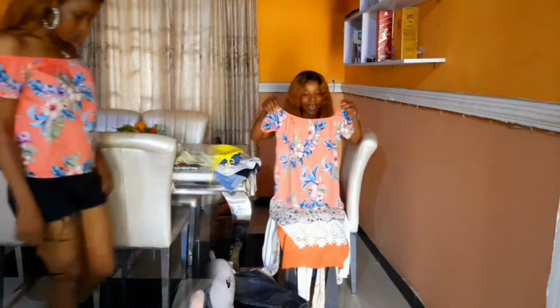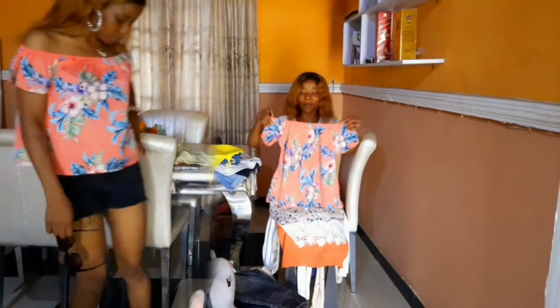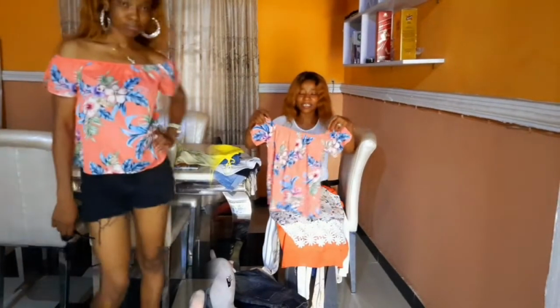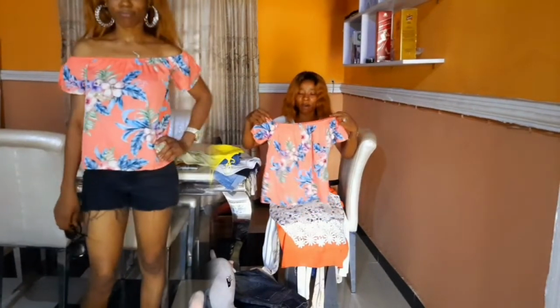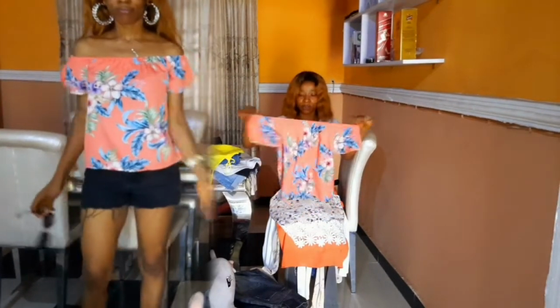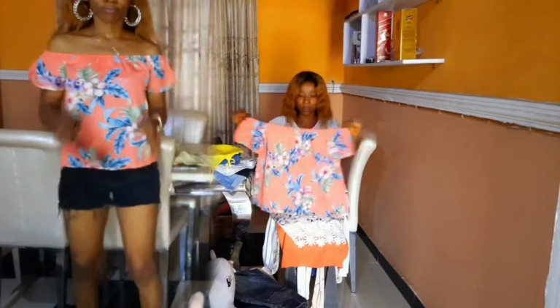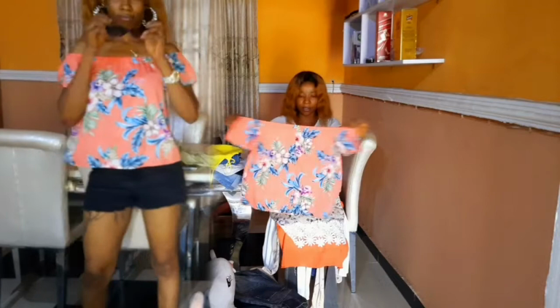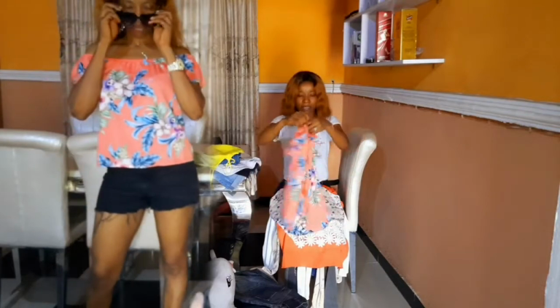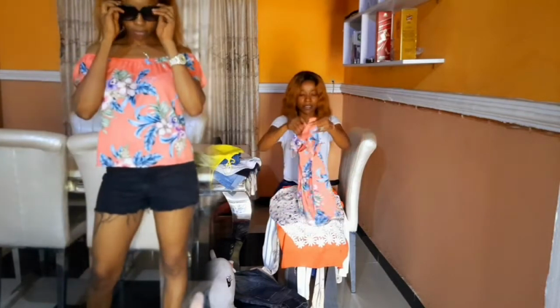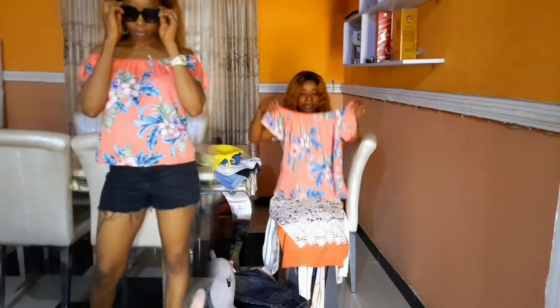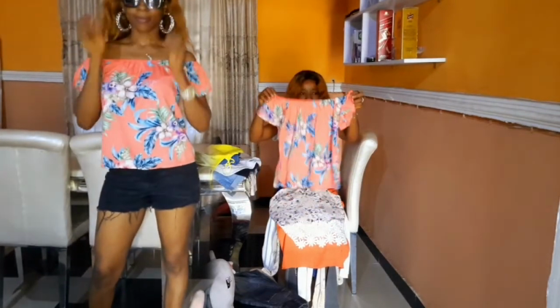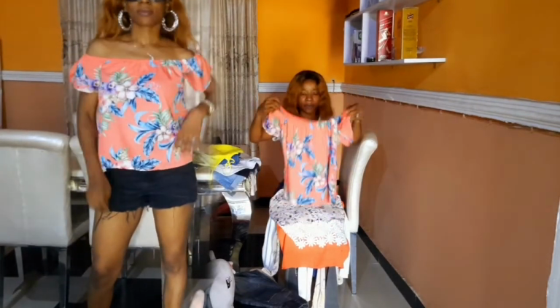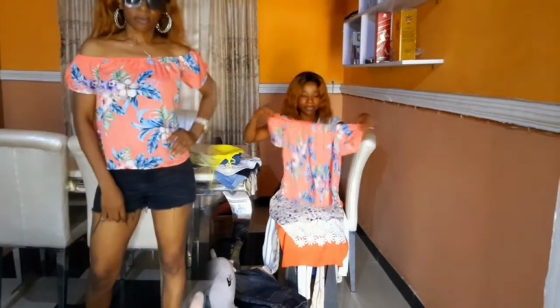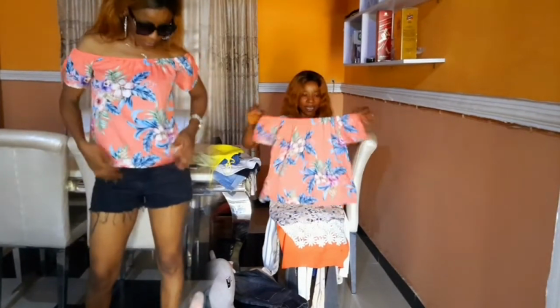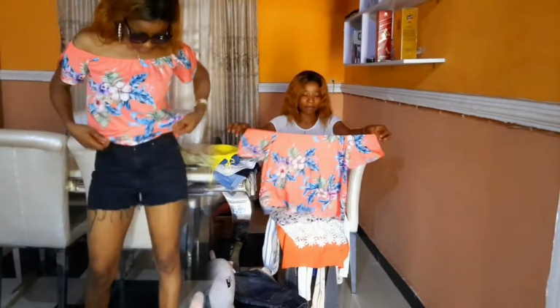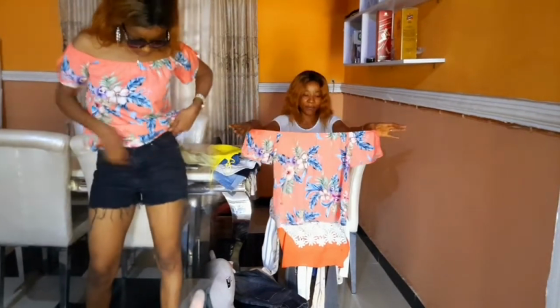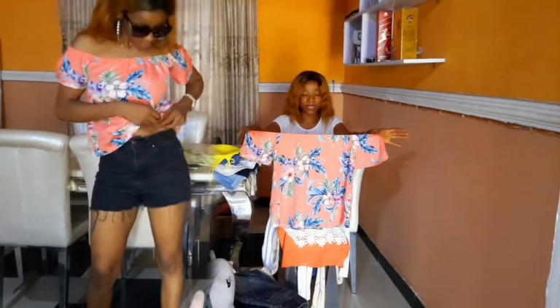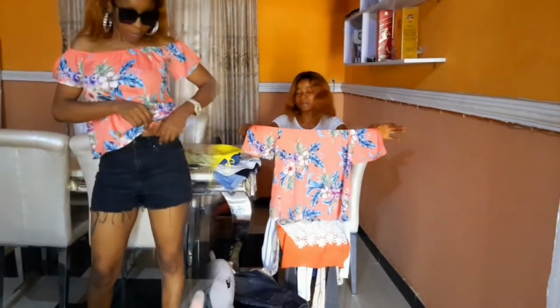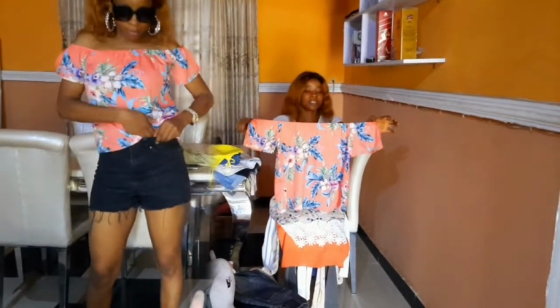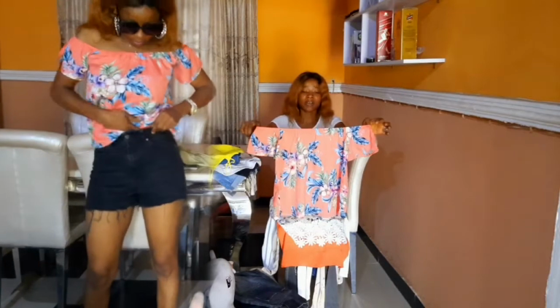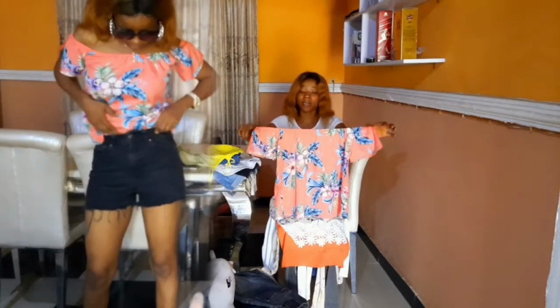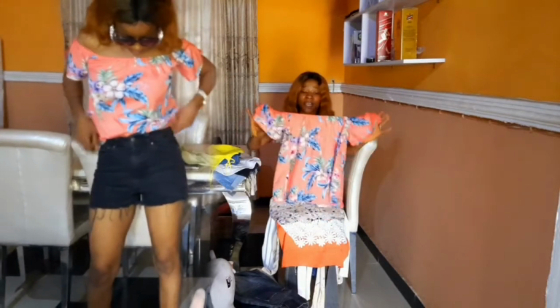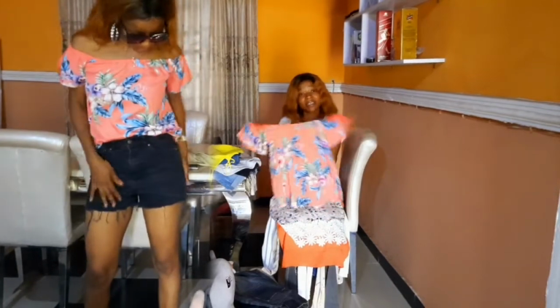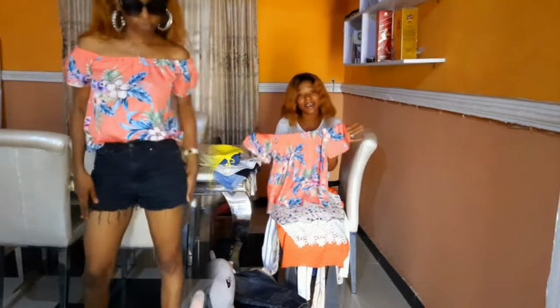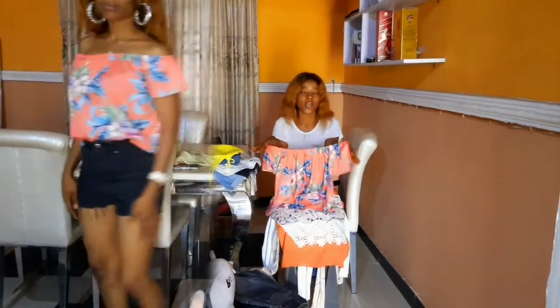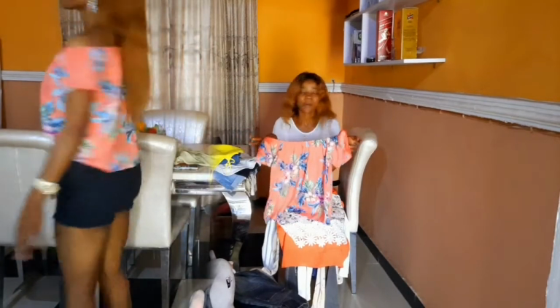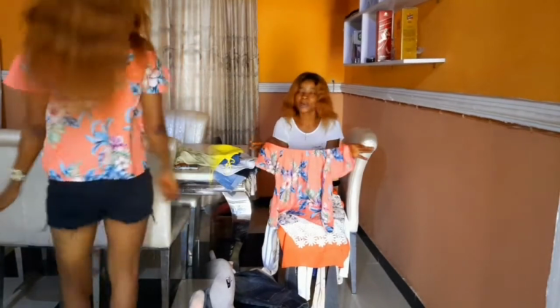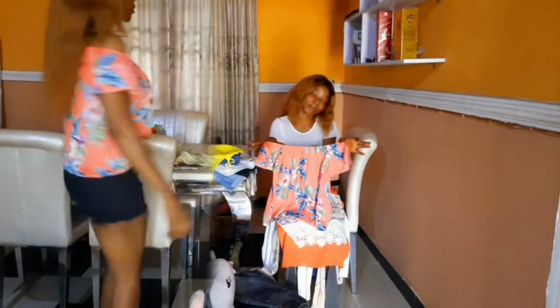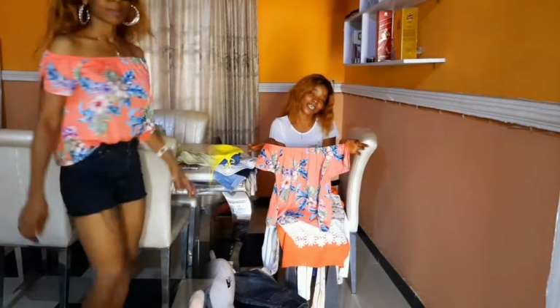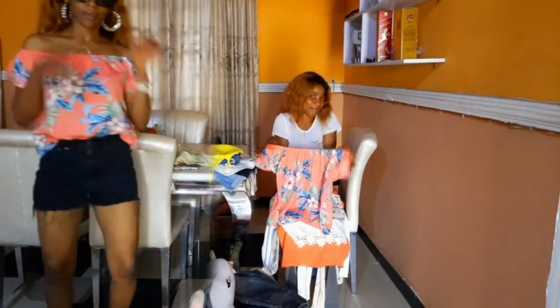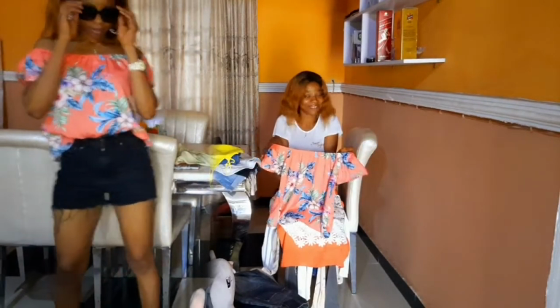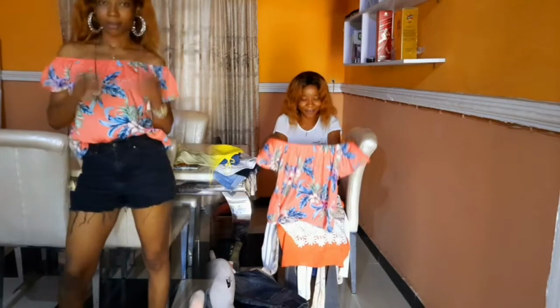The next top here — I love this one. It's an off-shoulder top. This is the back, this is the front. It can be paired with jean trousers, skirts, or bum shorts — it's up to you.